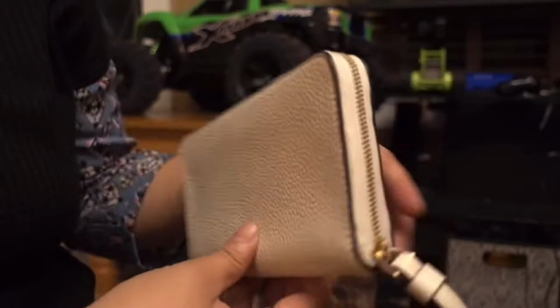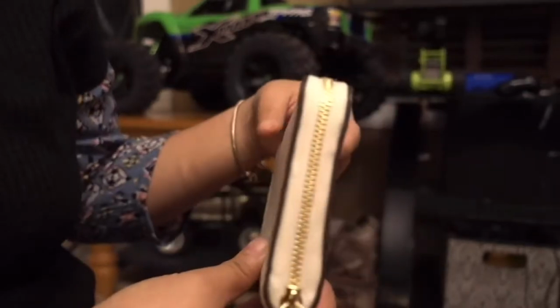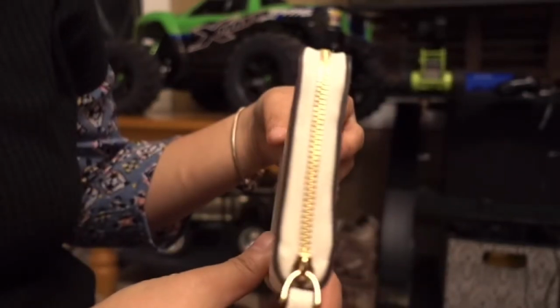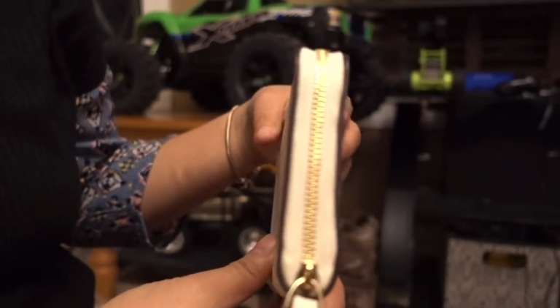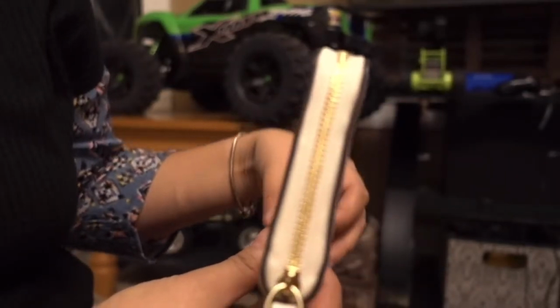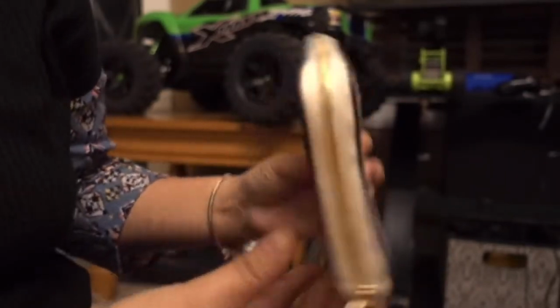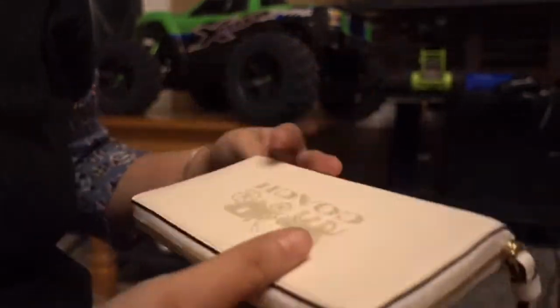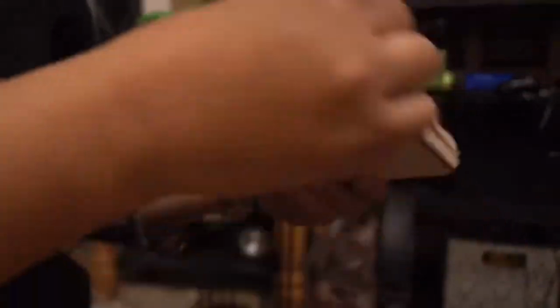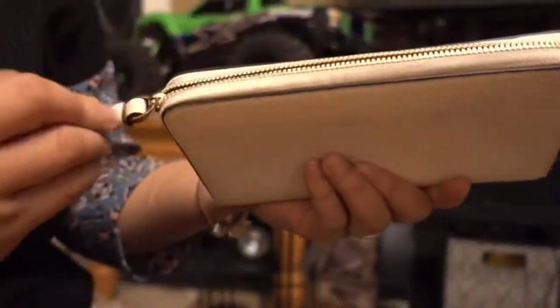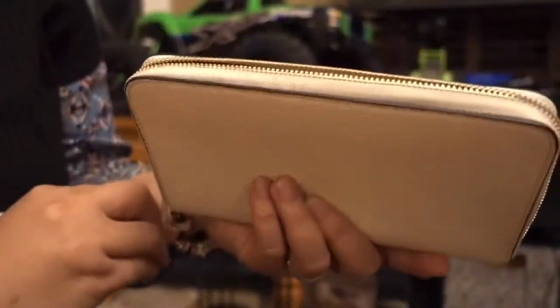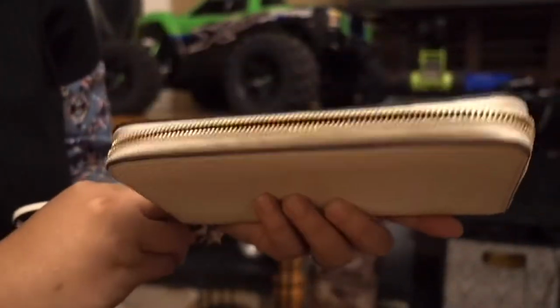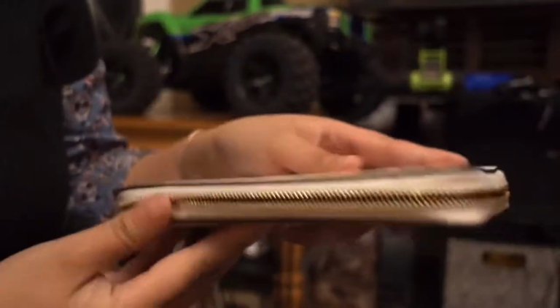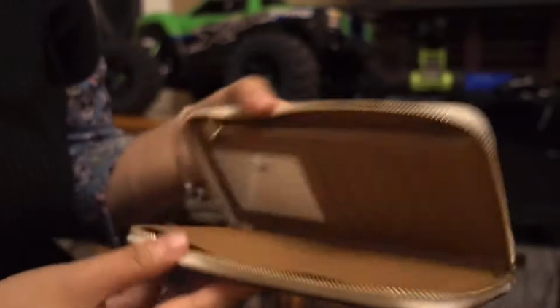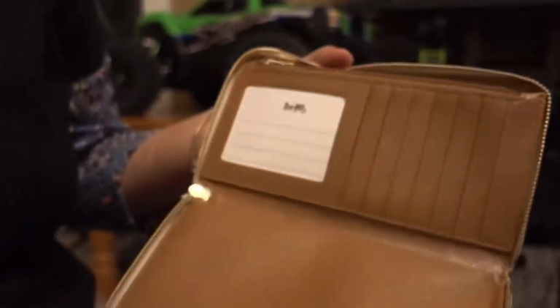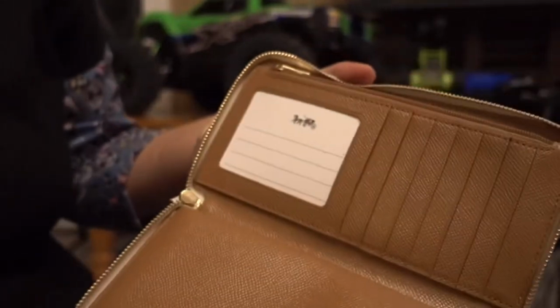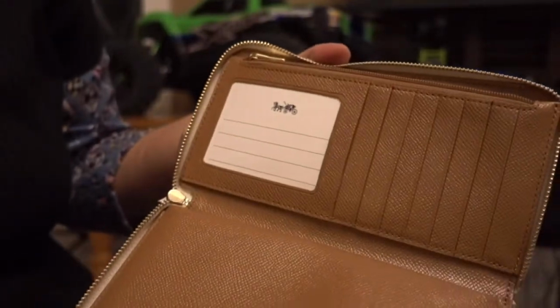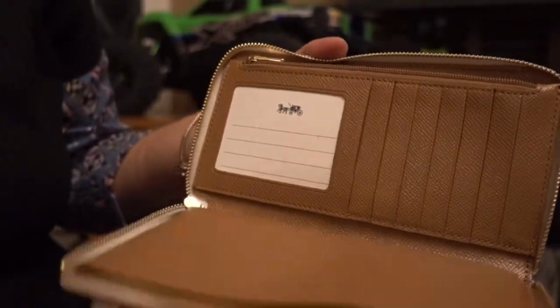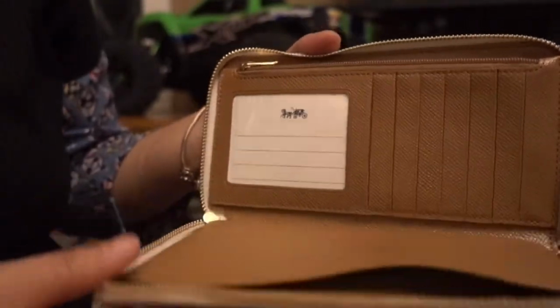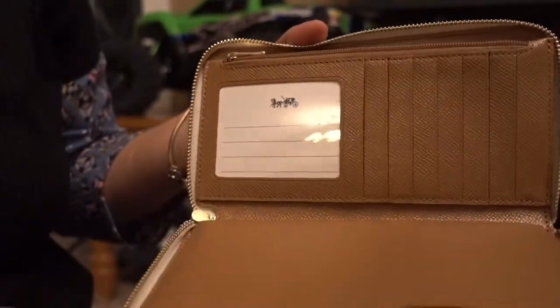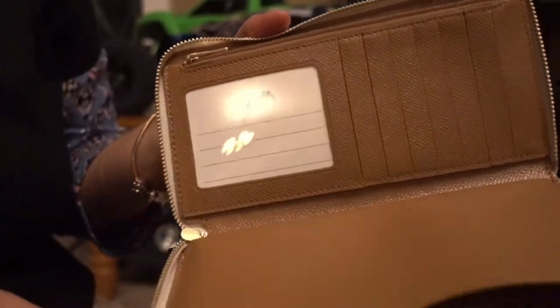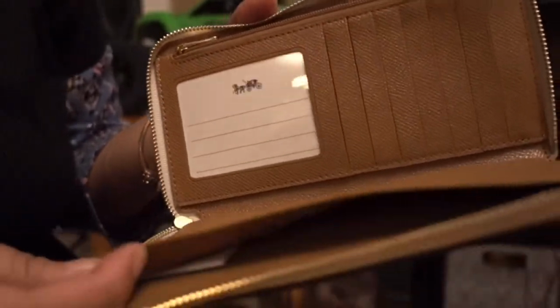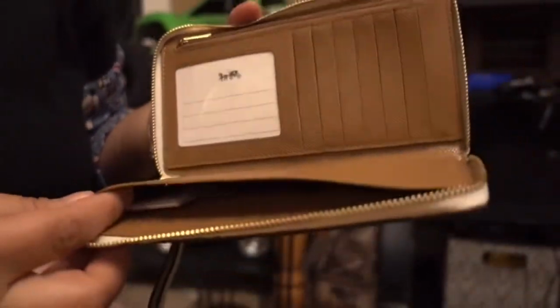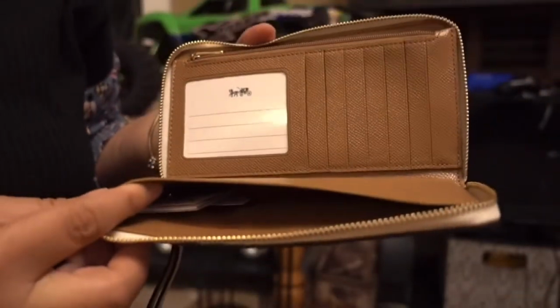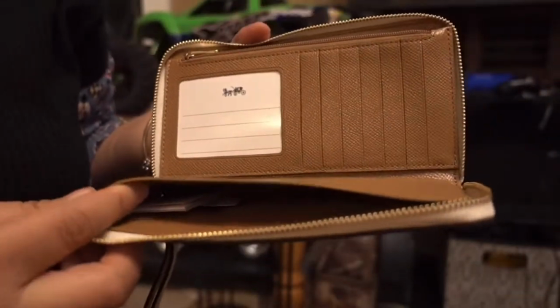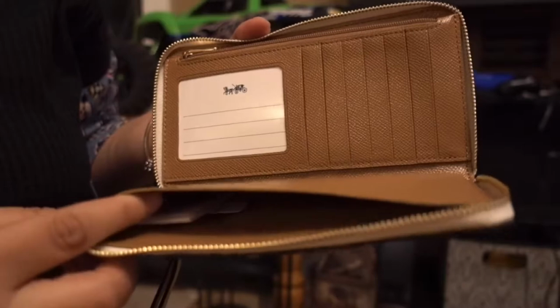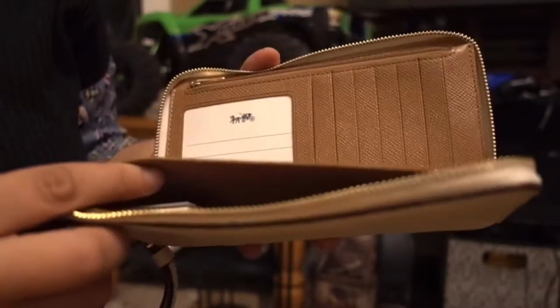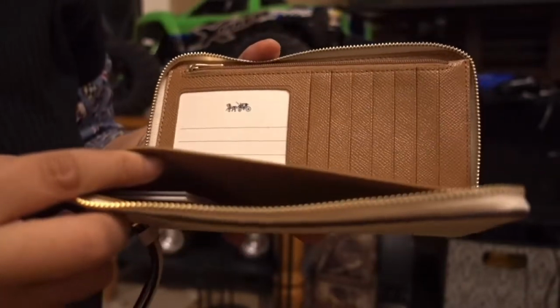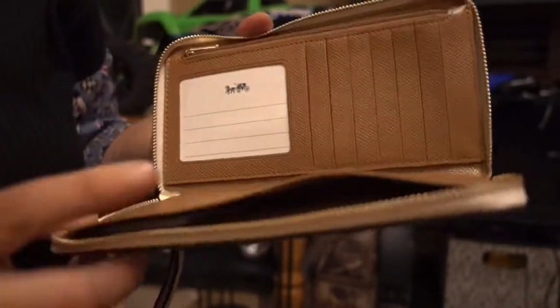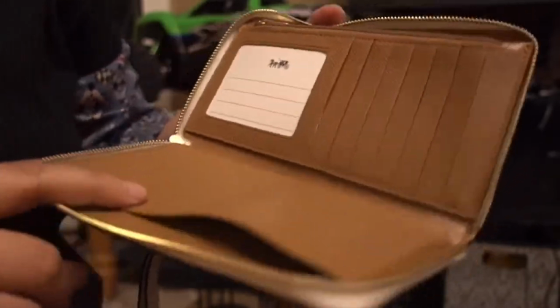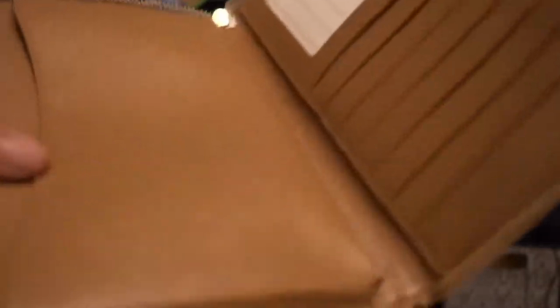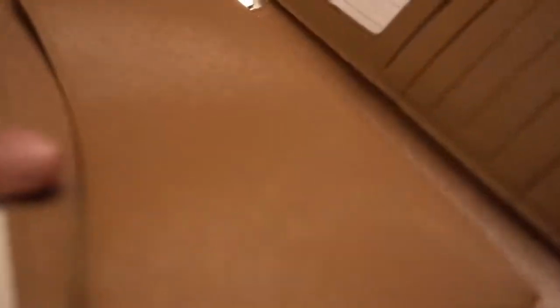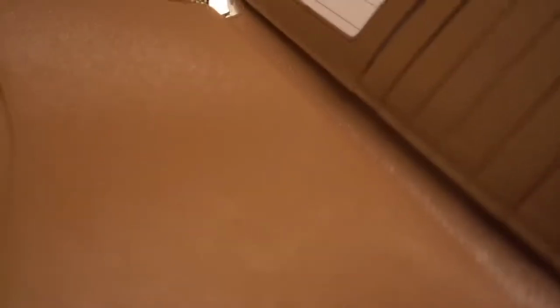I like this one because I'm pretty sure I can put in everything that I need as a mom. Look at that beautiful color. This one, you can actually put in your cell phone. And look at the texture.